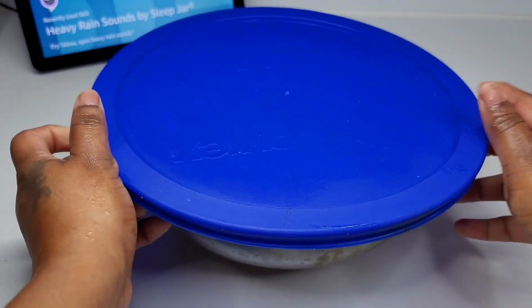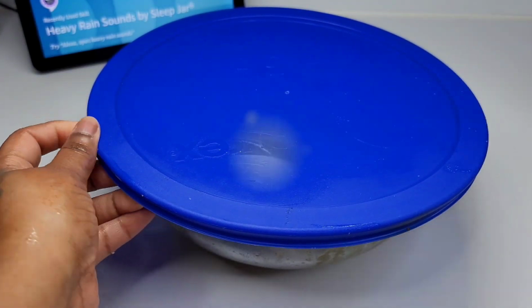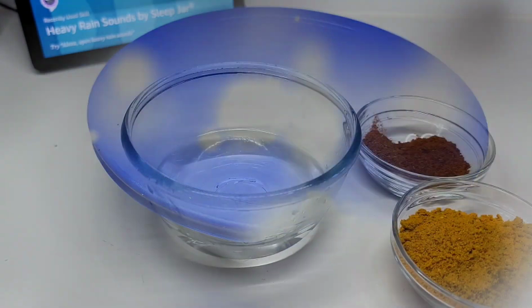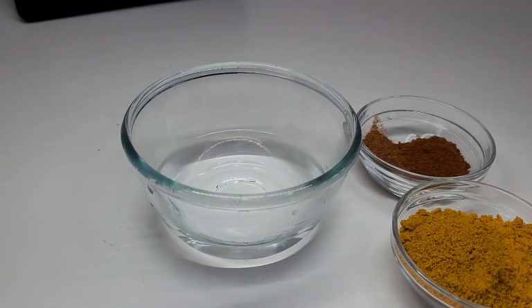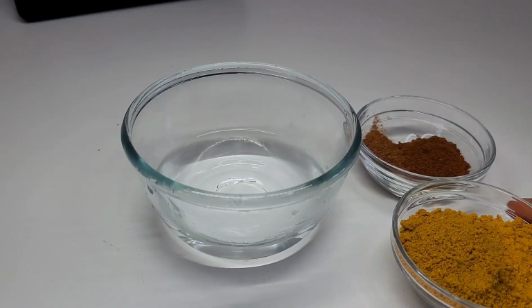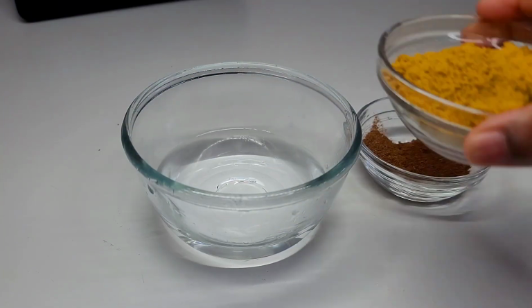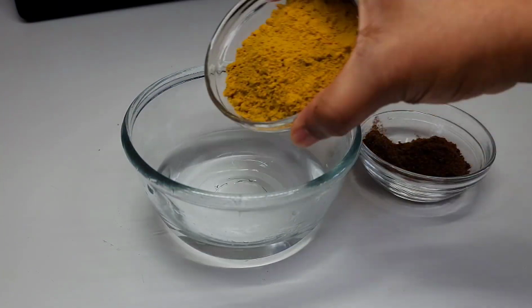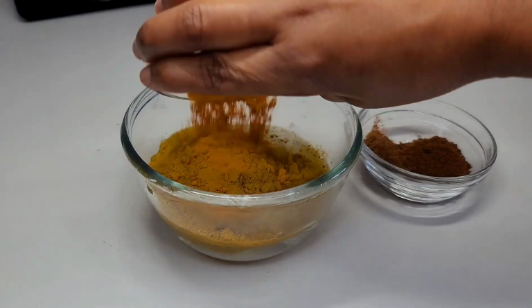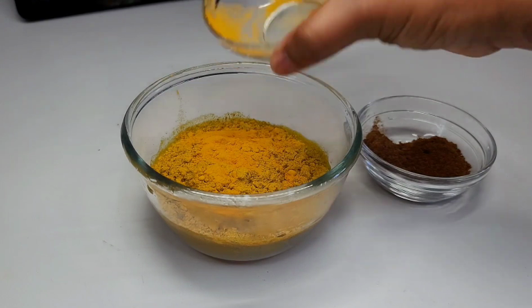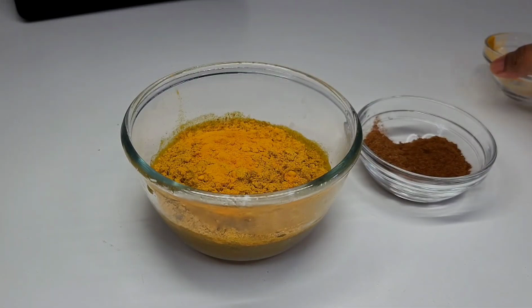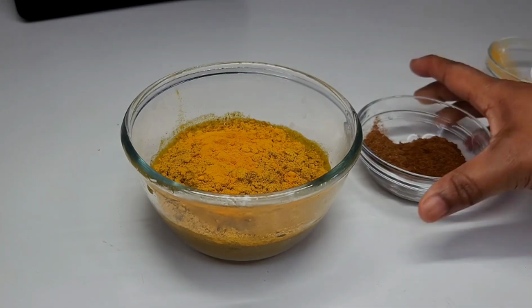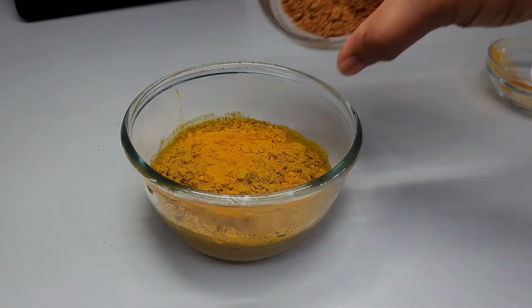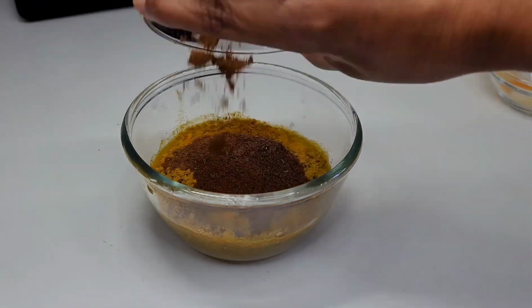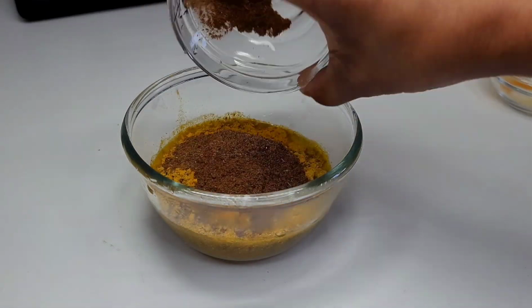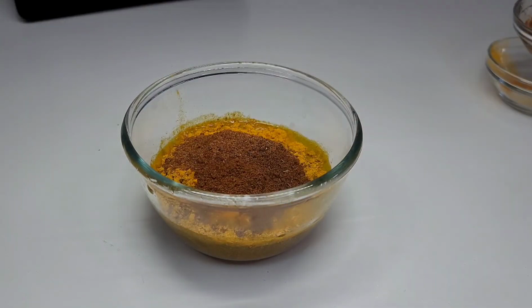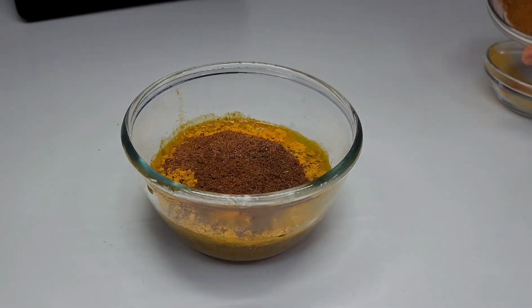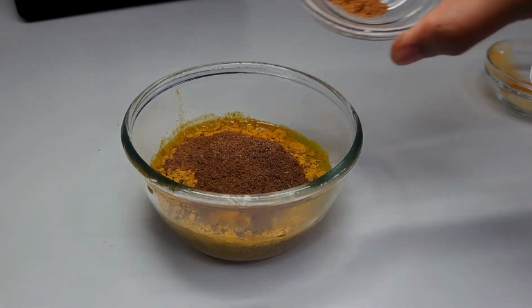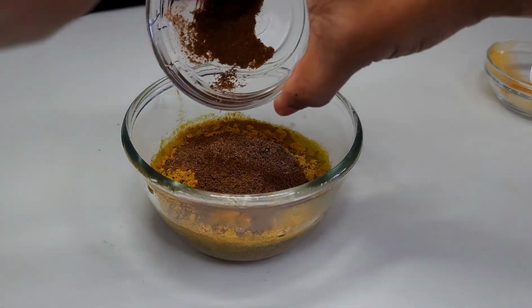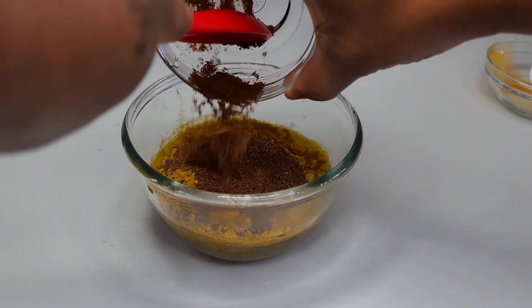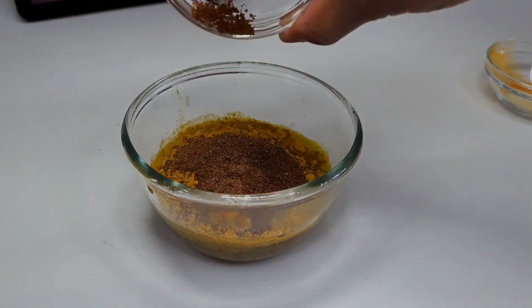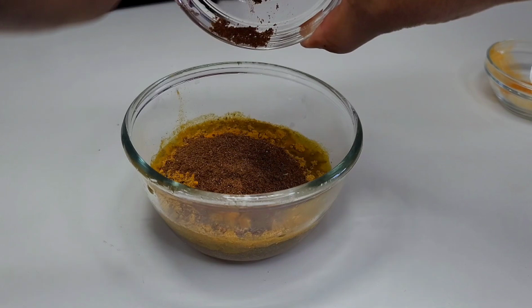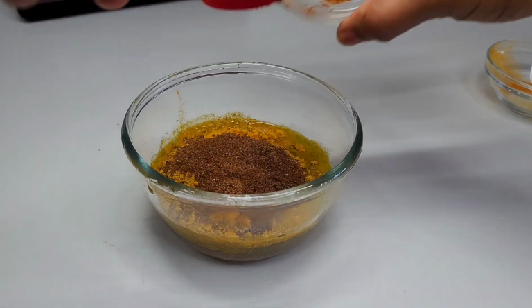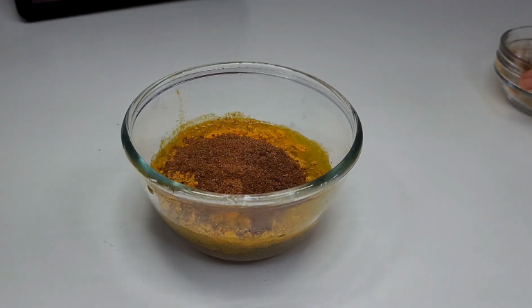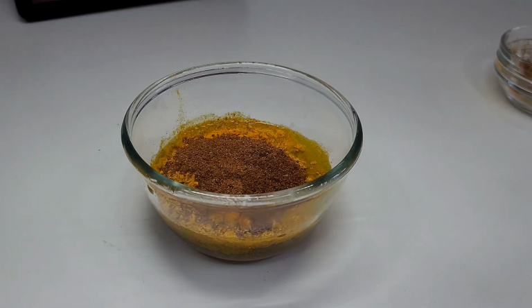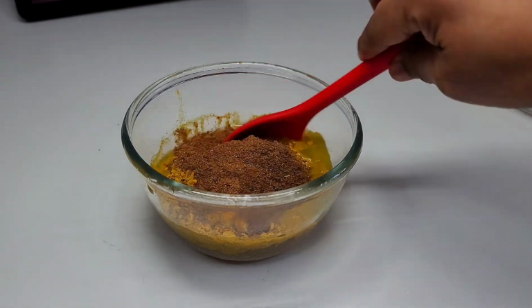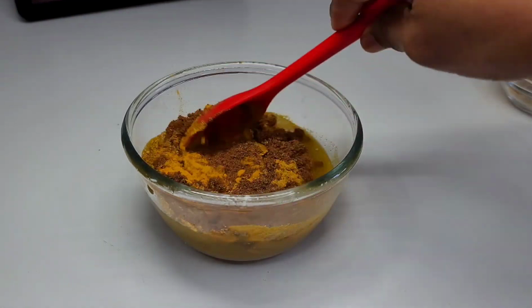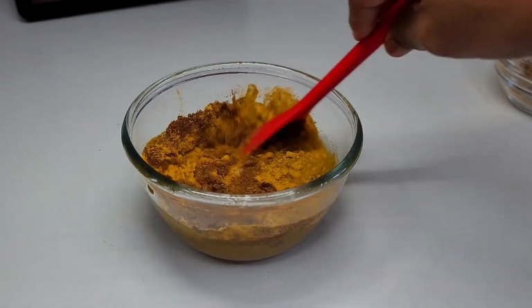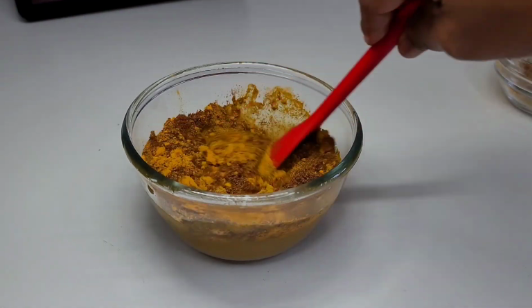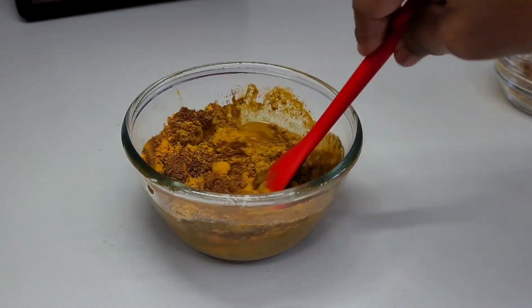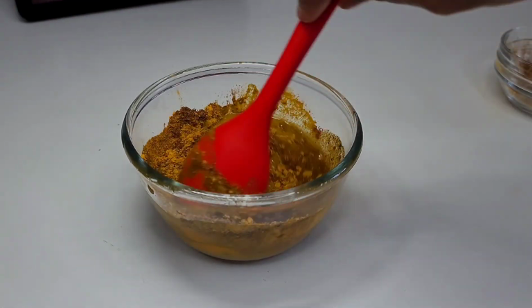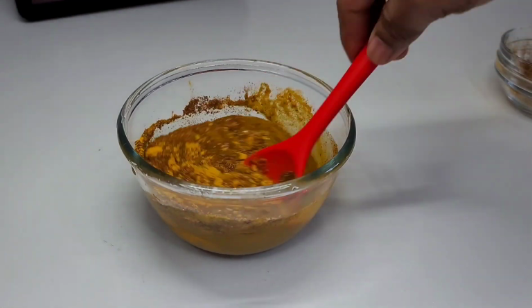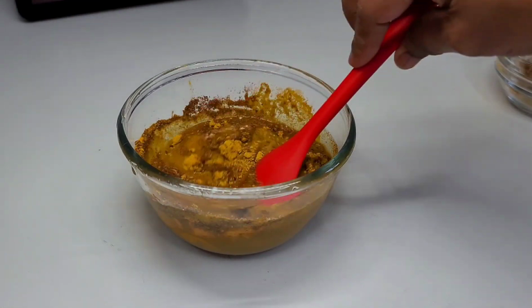Next we'll be creating a curry paste by using some water, then we'll add our curry powder, jeera, and masala to that, mix to combine and set aside. If you want, you can add a tablespoon of green seasoning here as well.